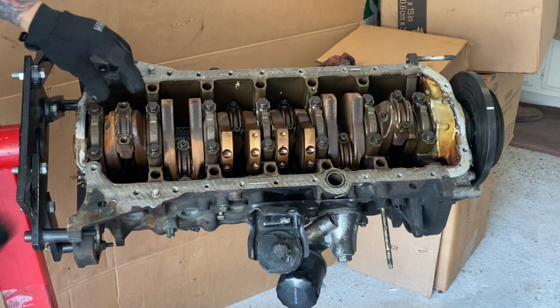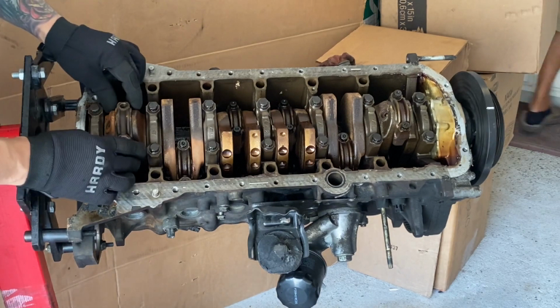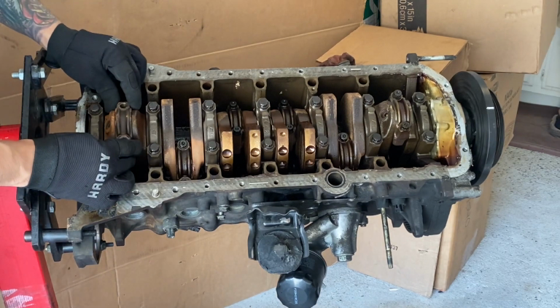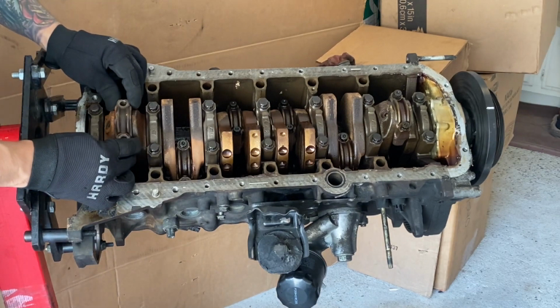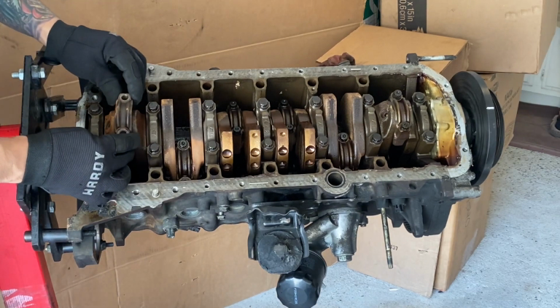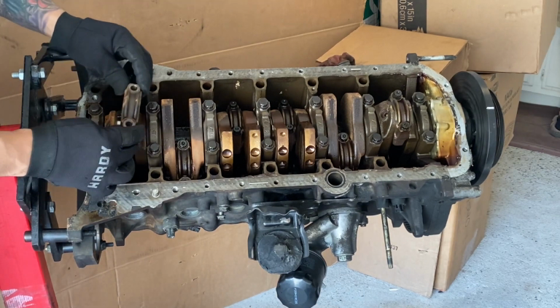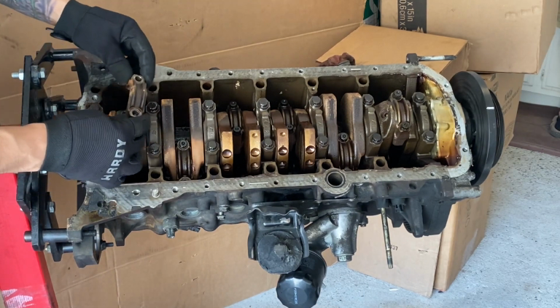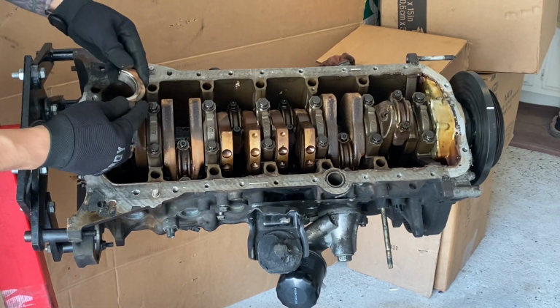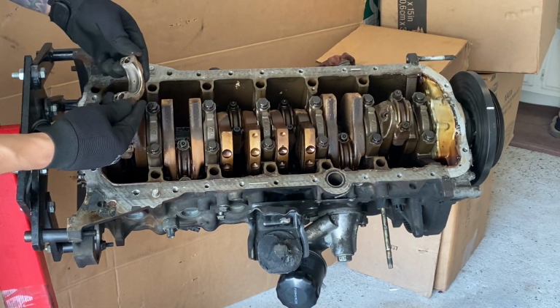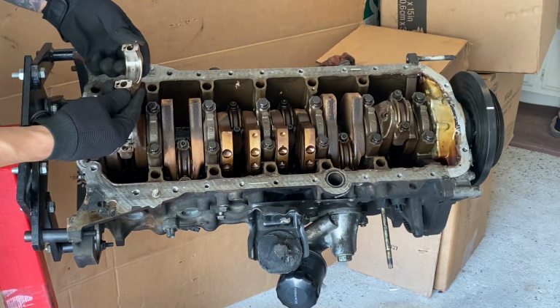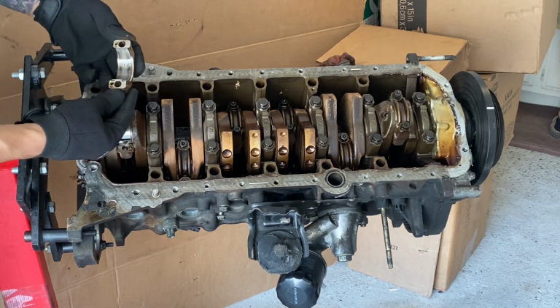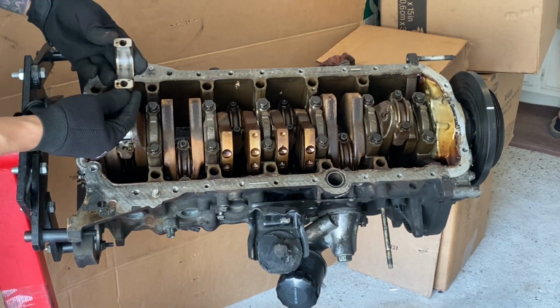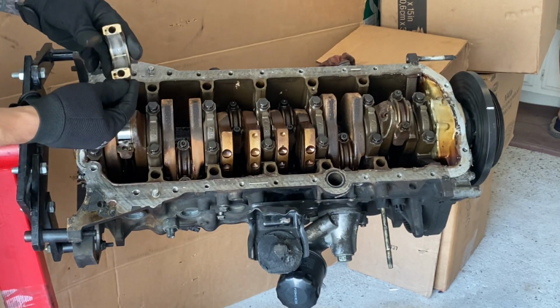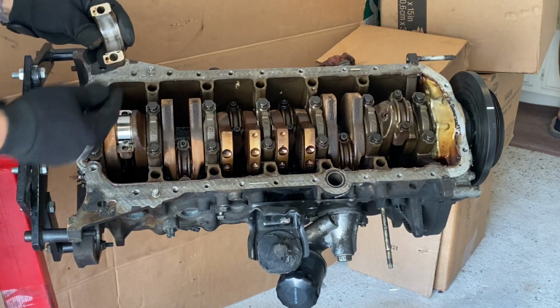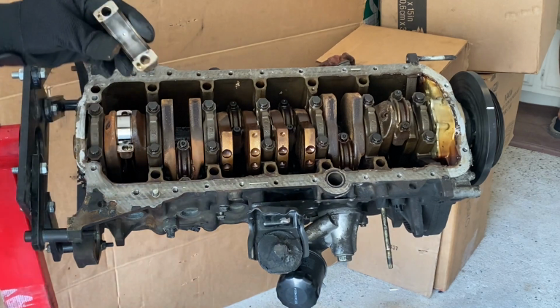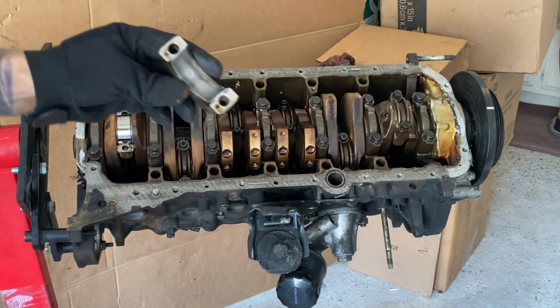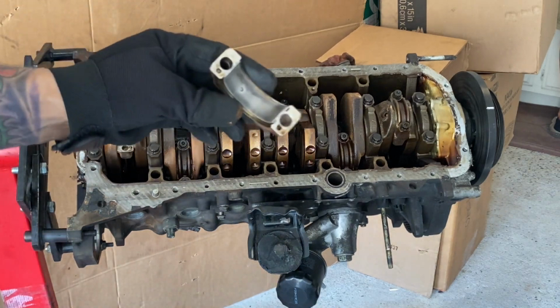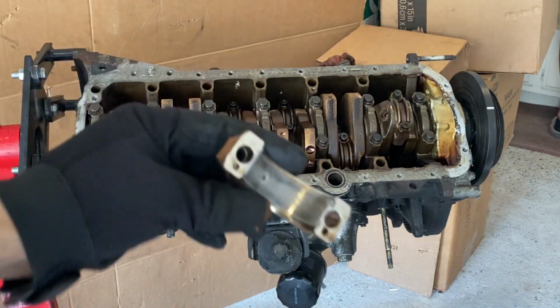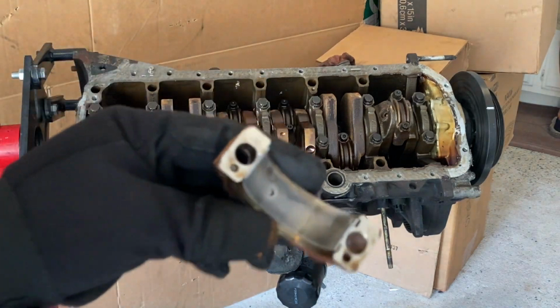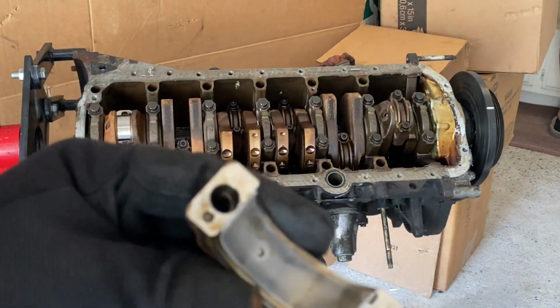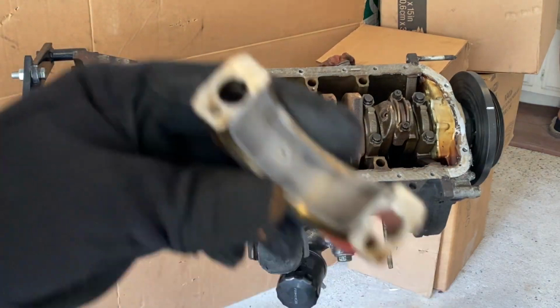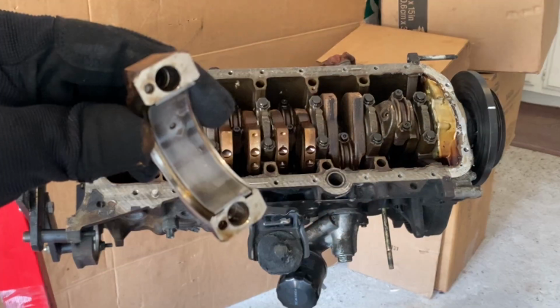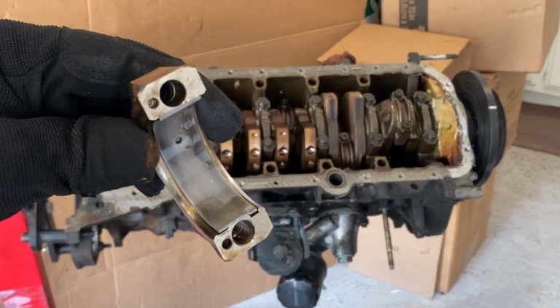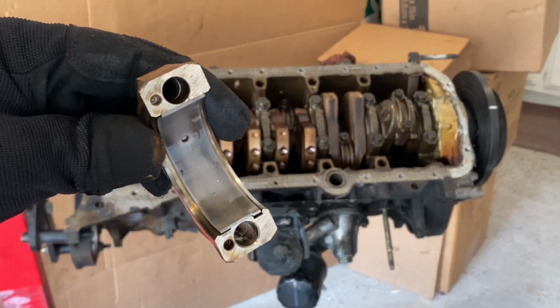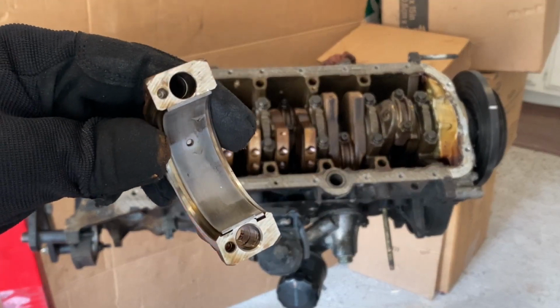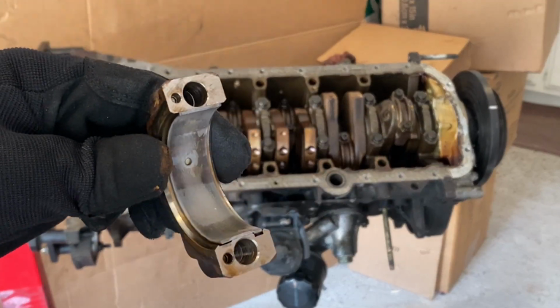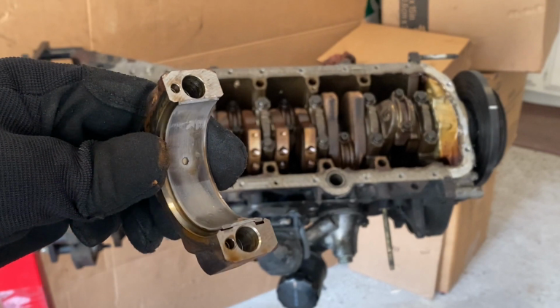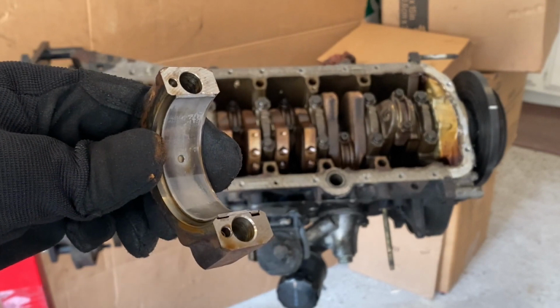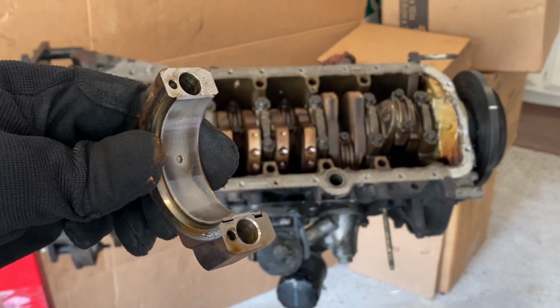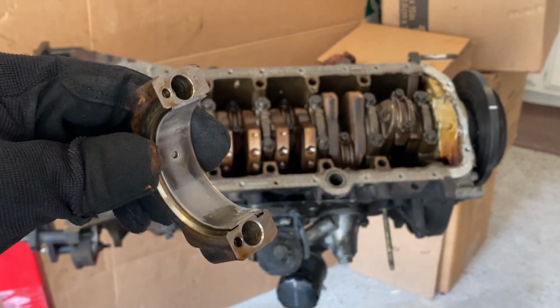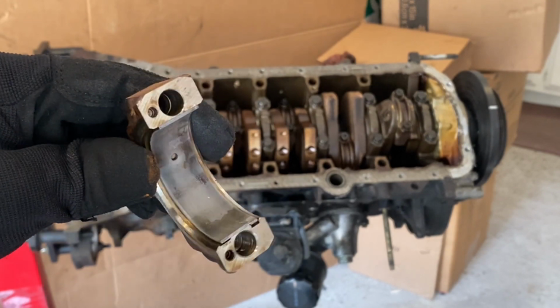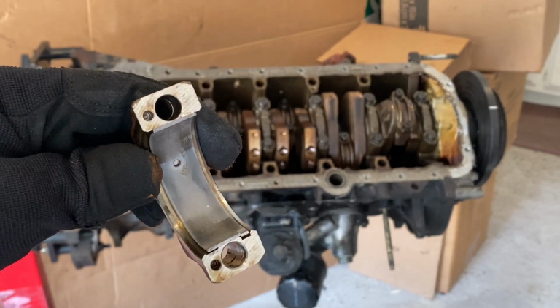Let's take a peek at these bearings. For a 25-year-plus engine, not too bad — I don't see any scratches. Let's continue.